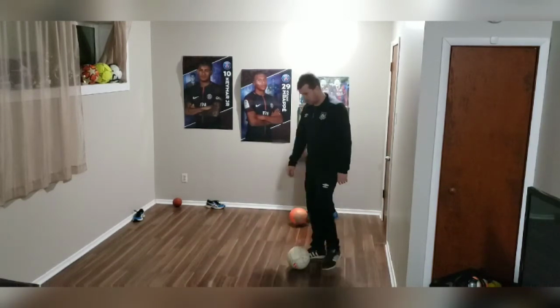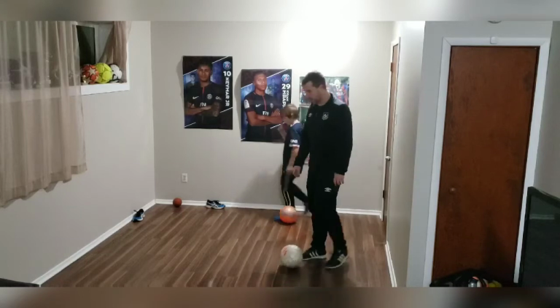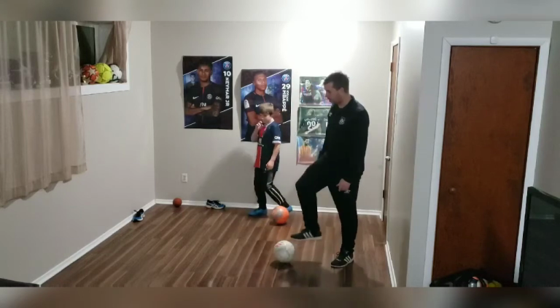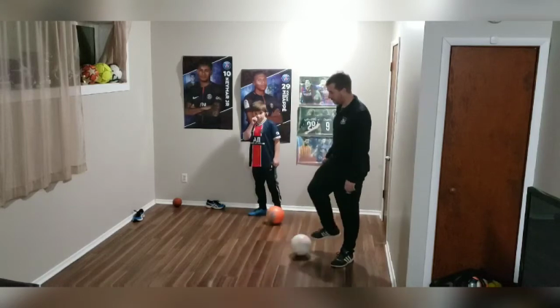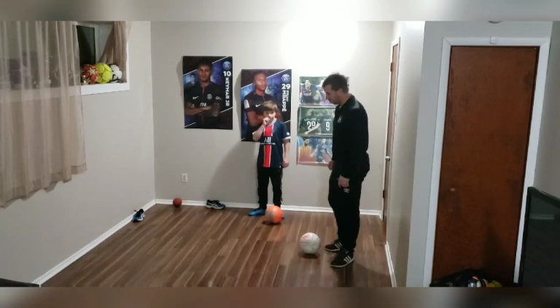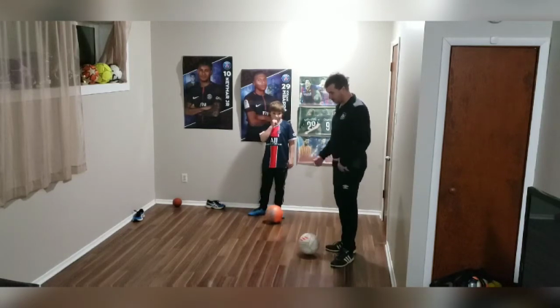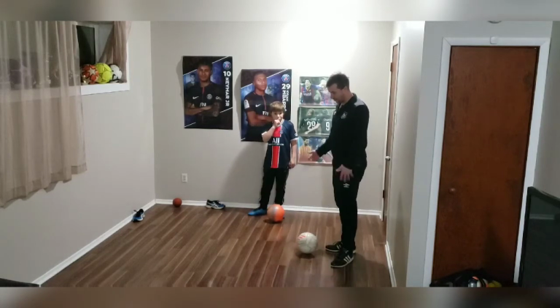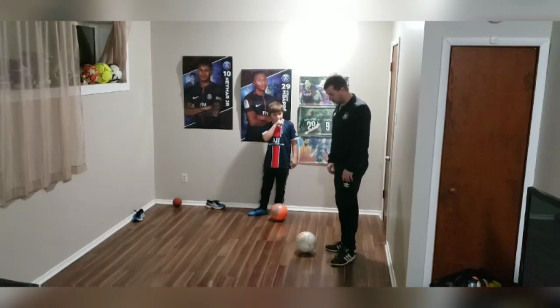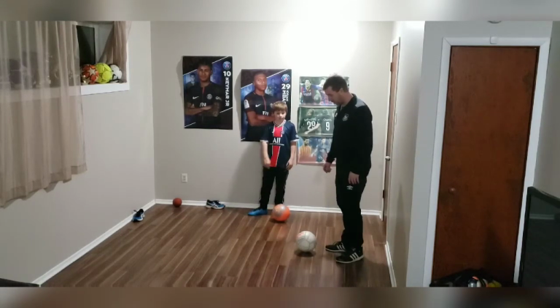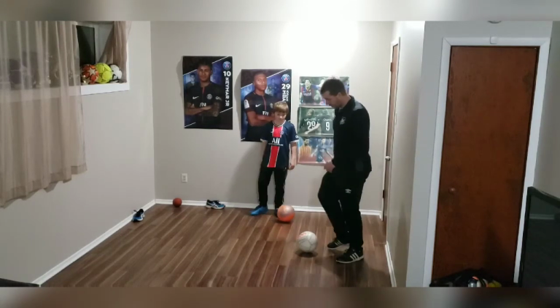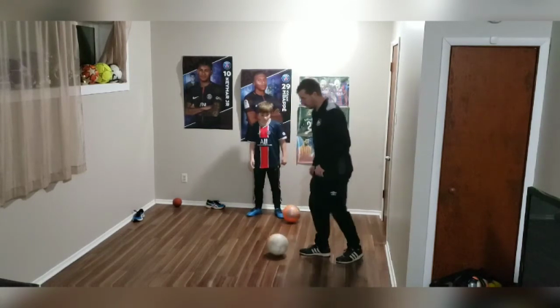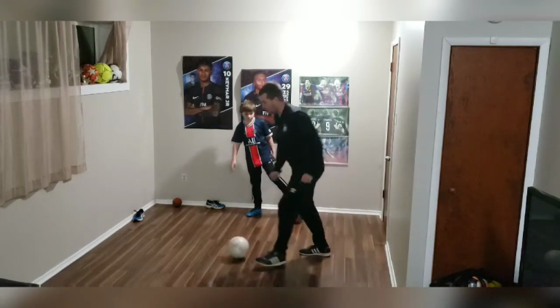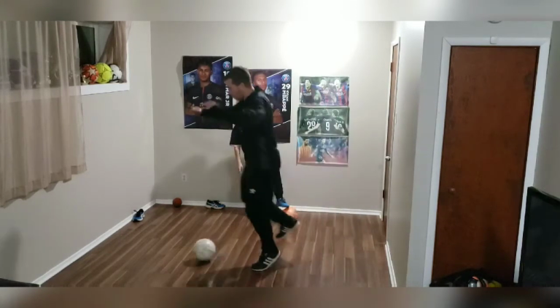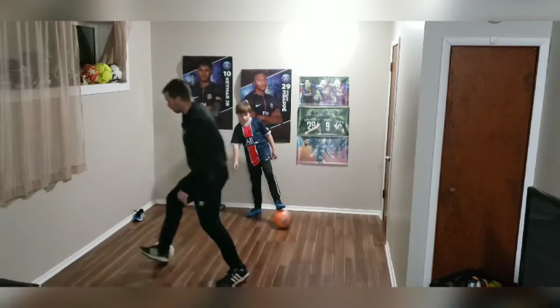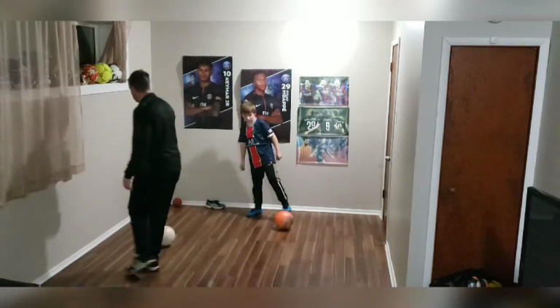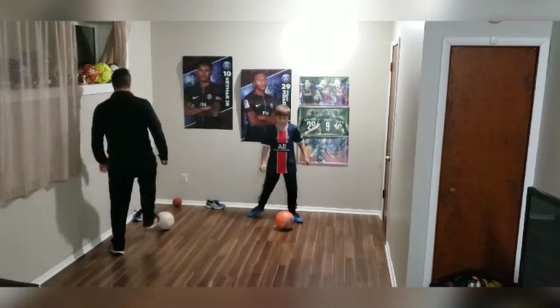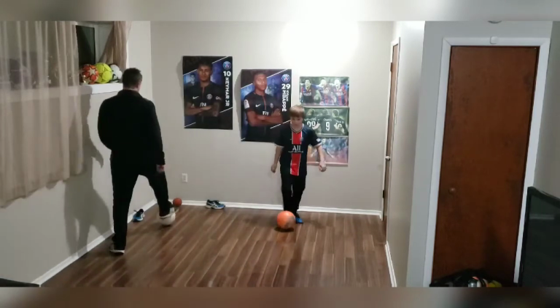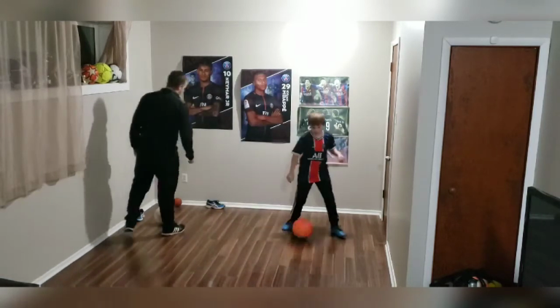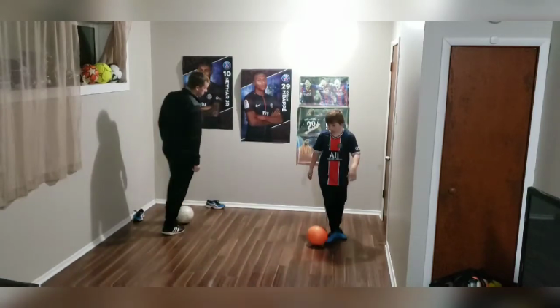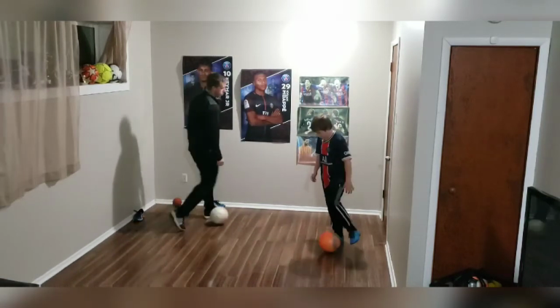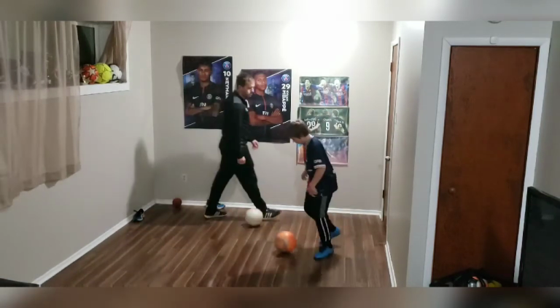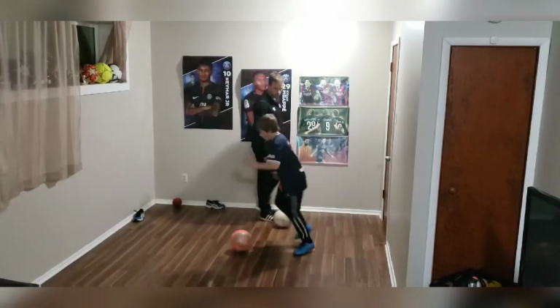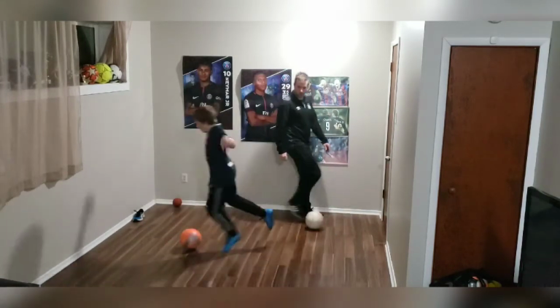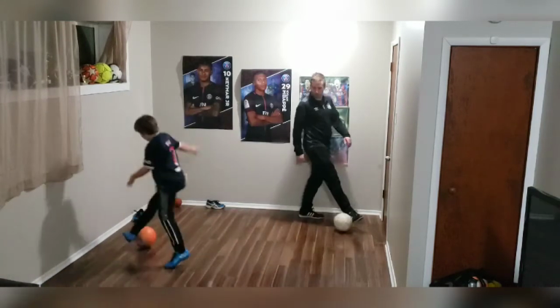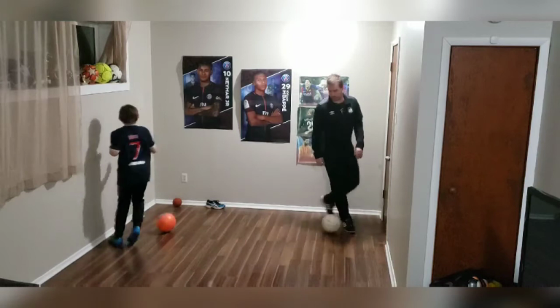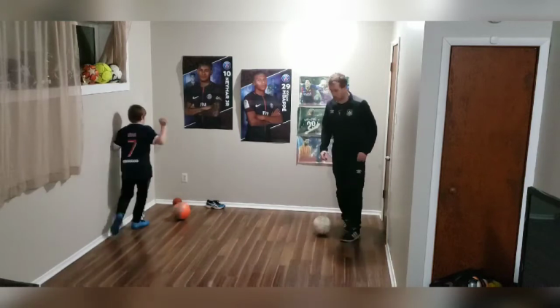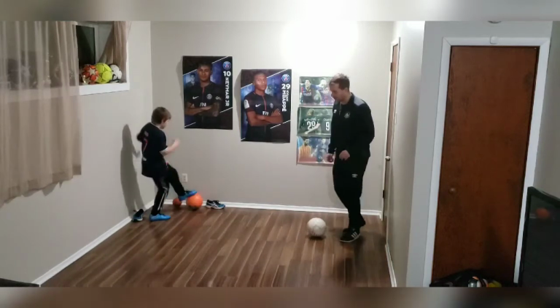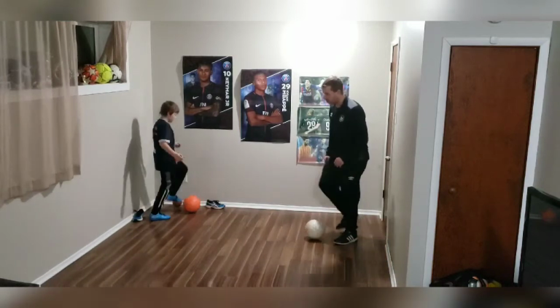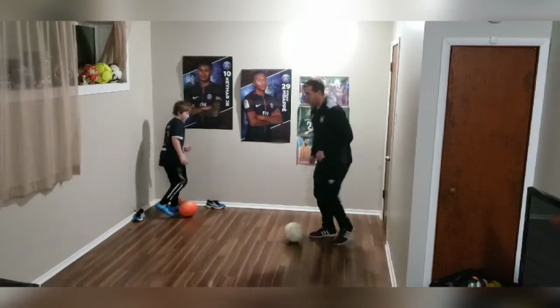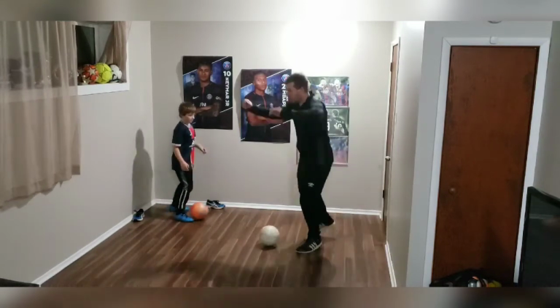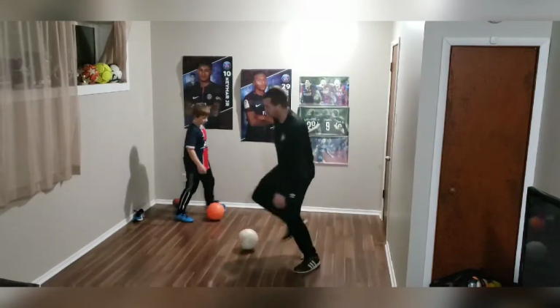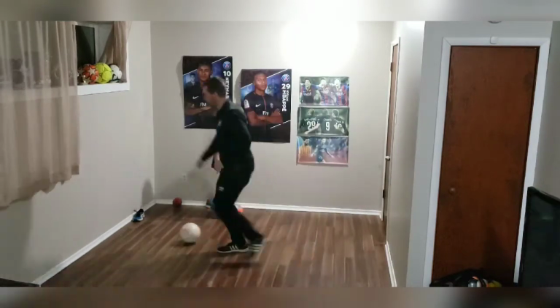Now let's dribble a little bit, so we'll do the left foot first through the right. Just — hop, touch. And sit on your left foot. Hop, touch.